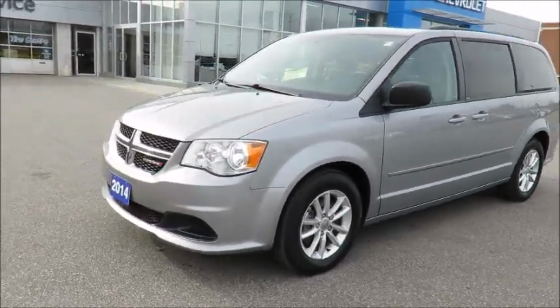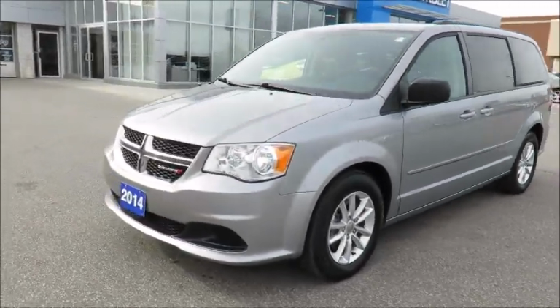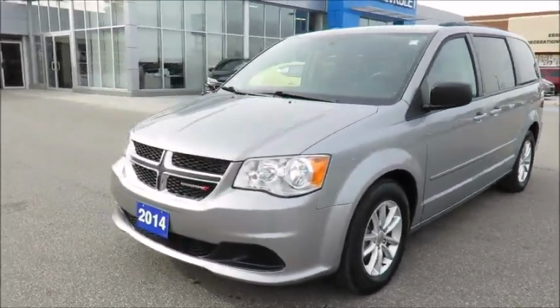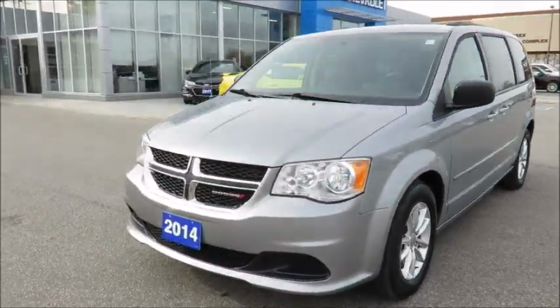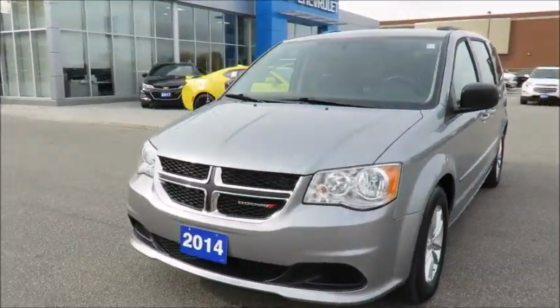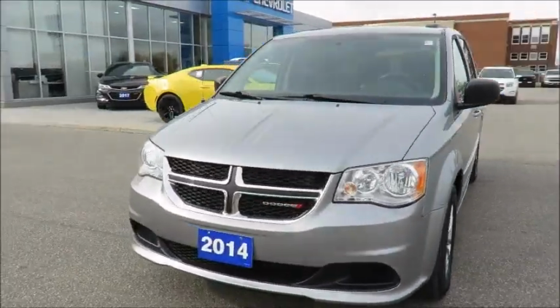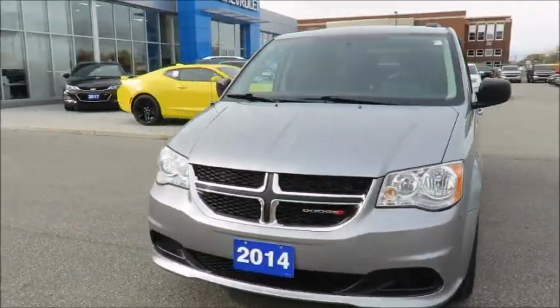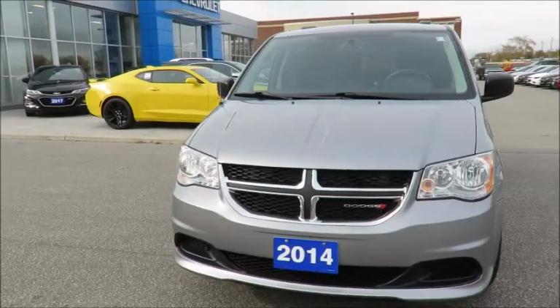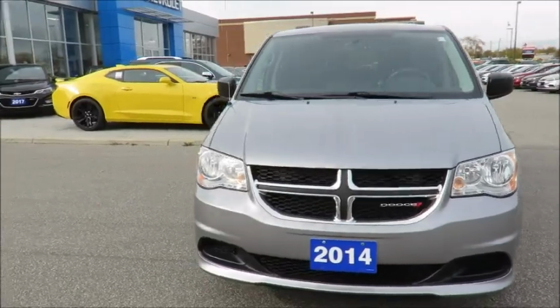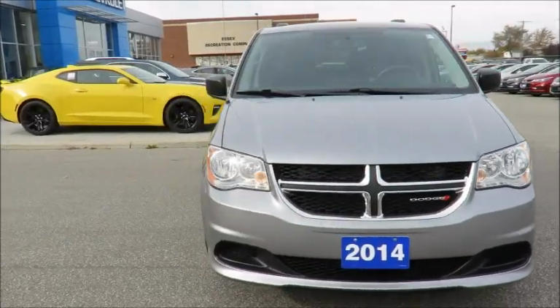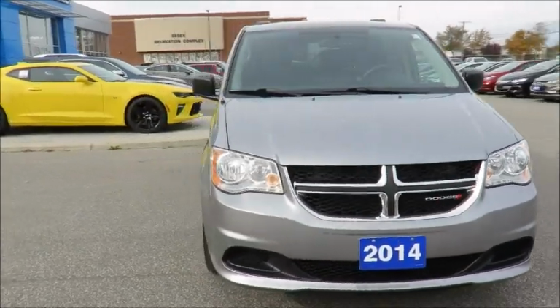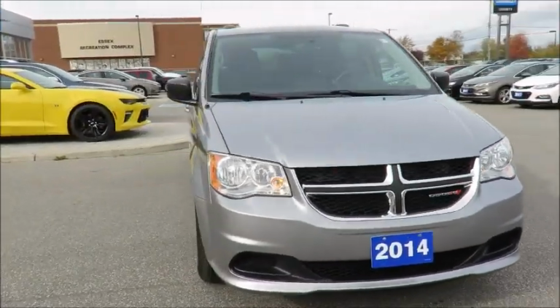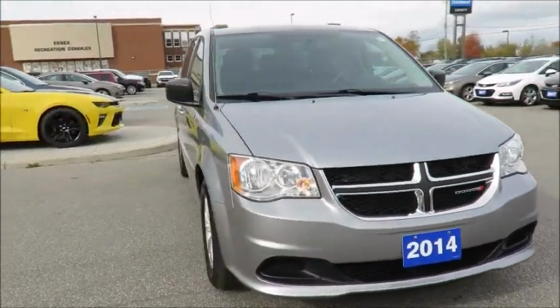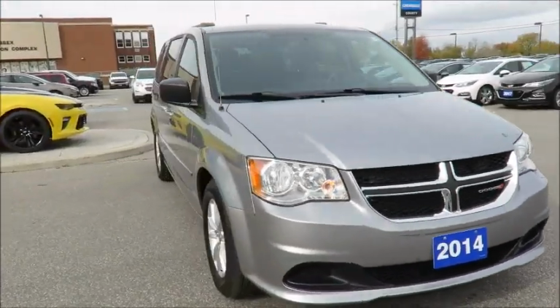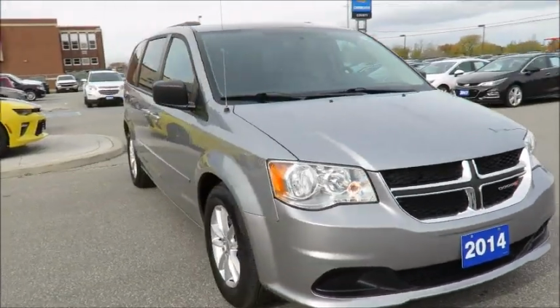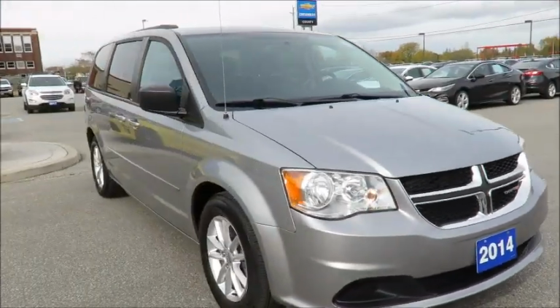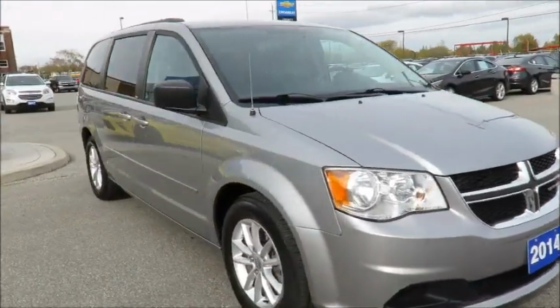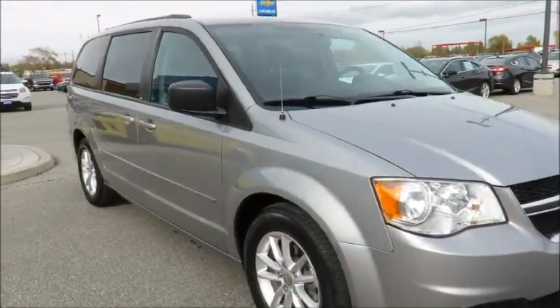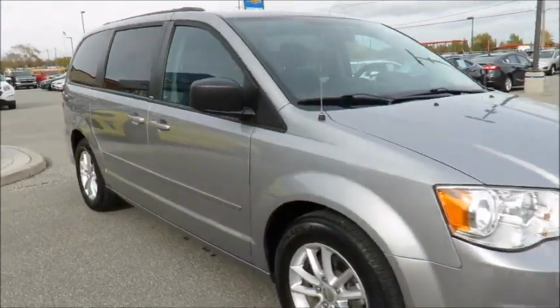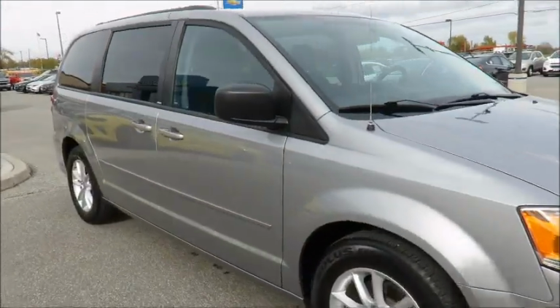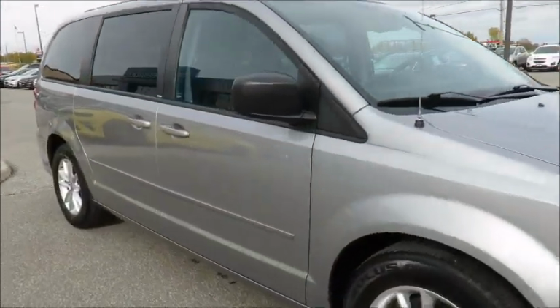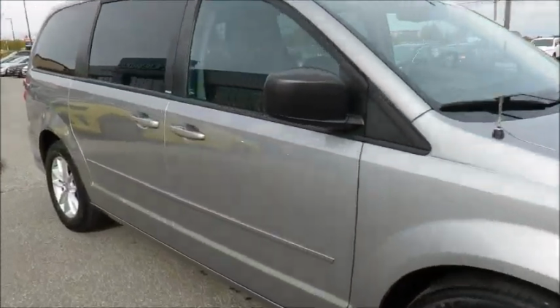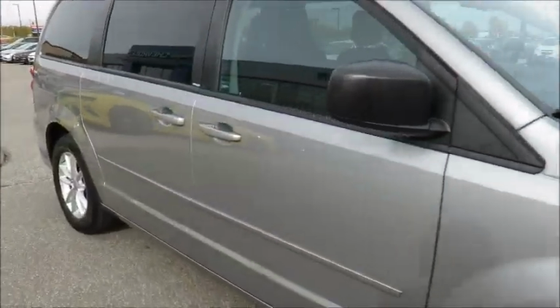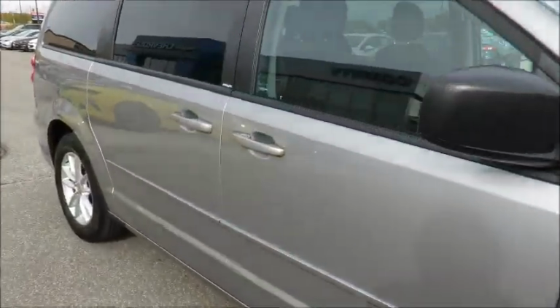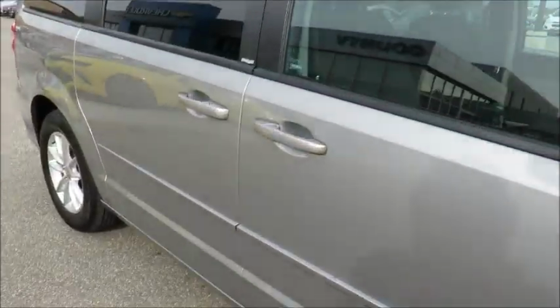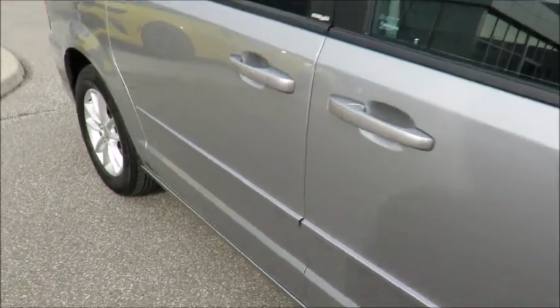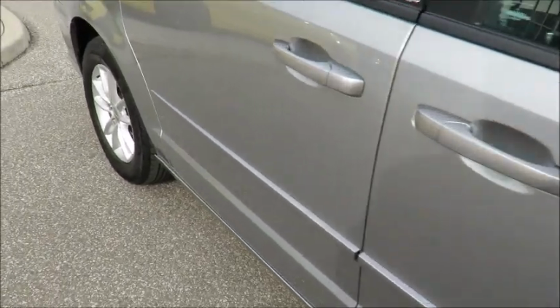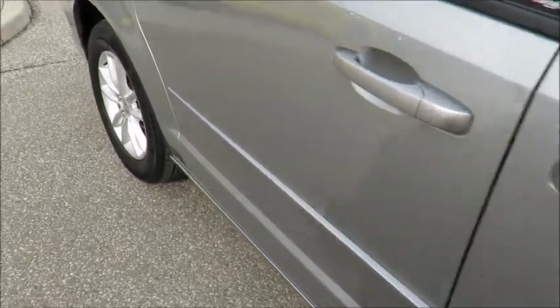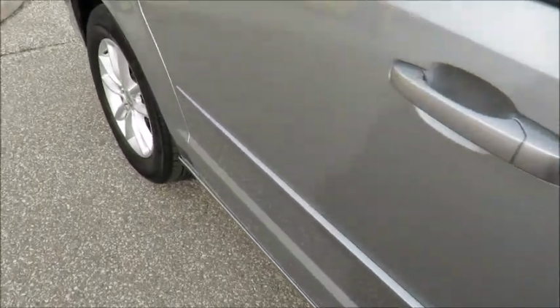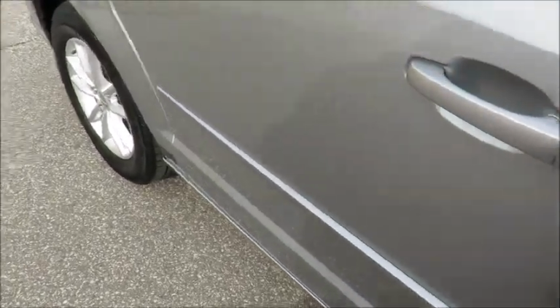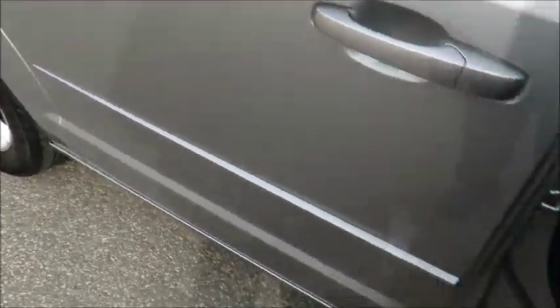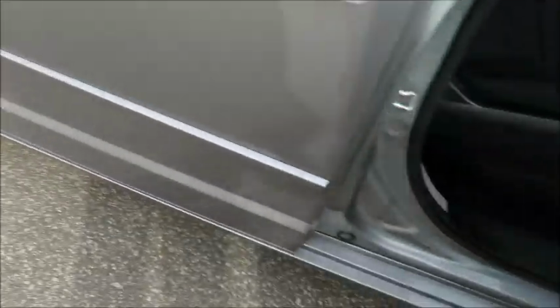We even offer an extended warranty program, providing you carefree driving for years to come. Plus, should your vehicle need maintenance or repairs, we have service loaner vehicles available to you.